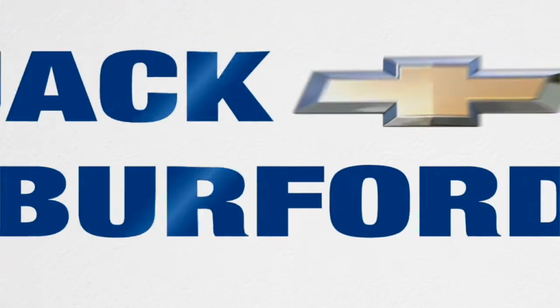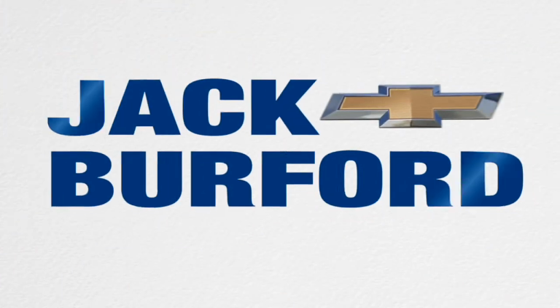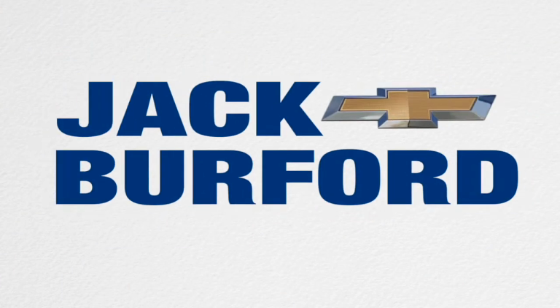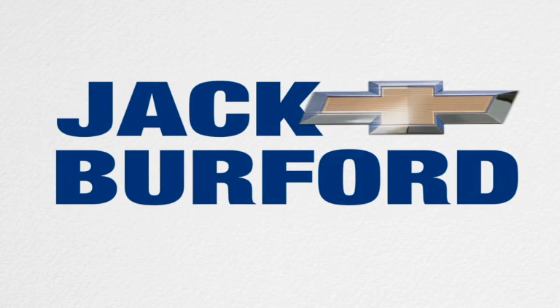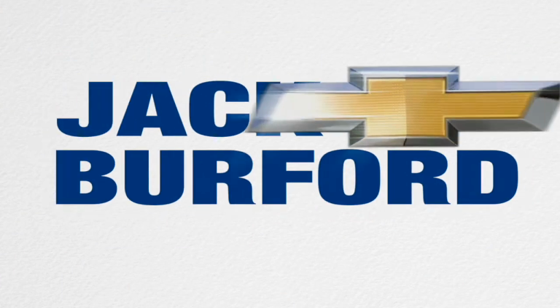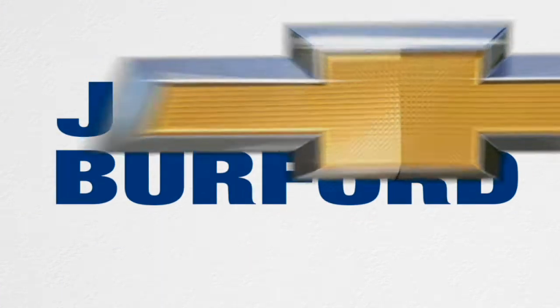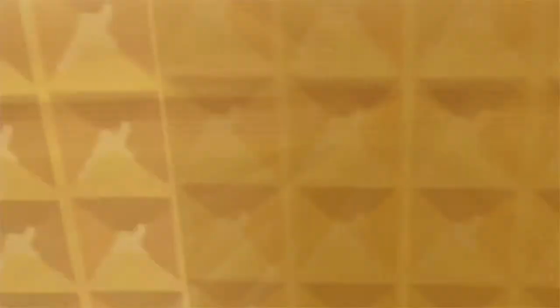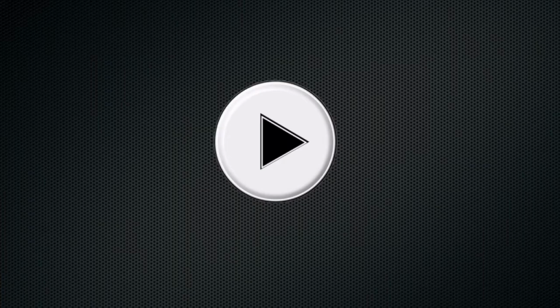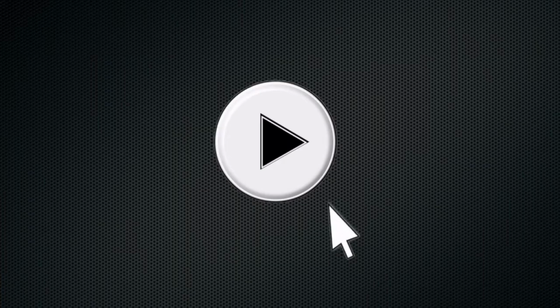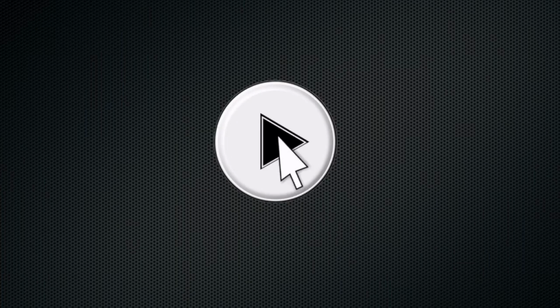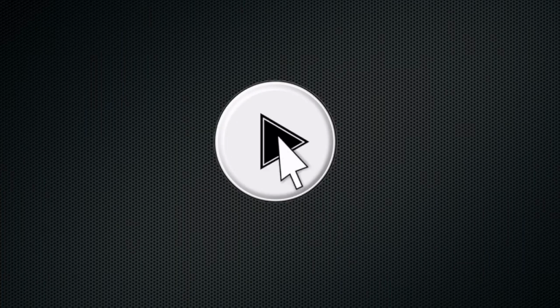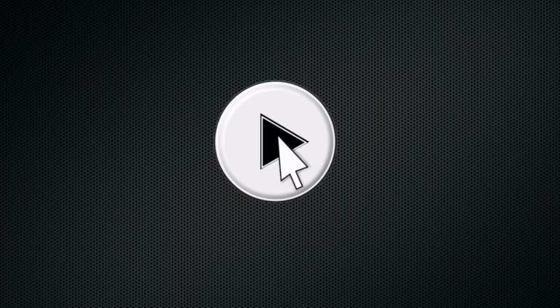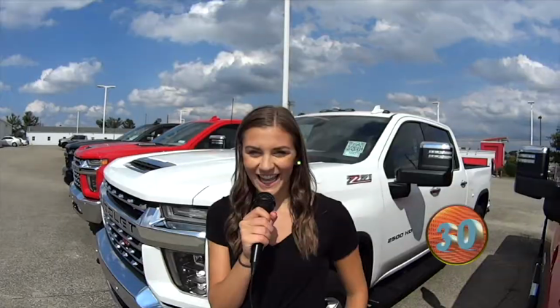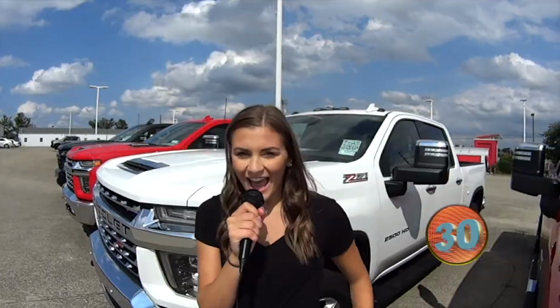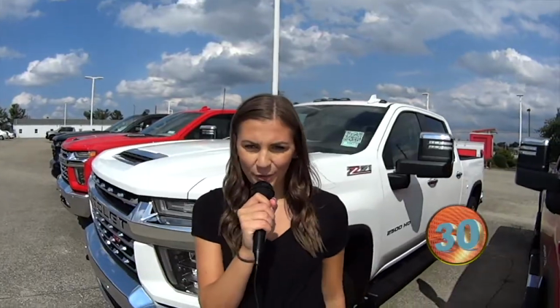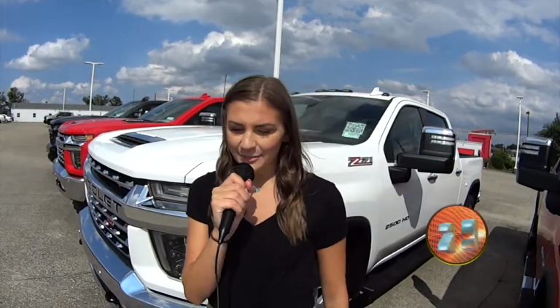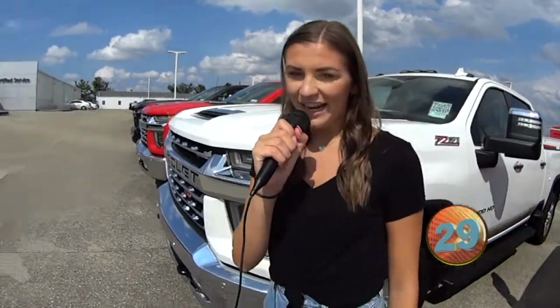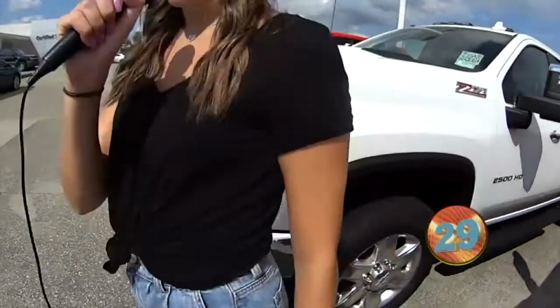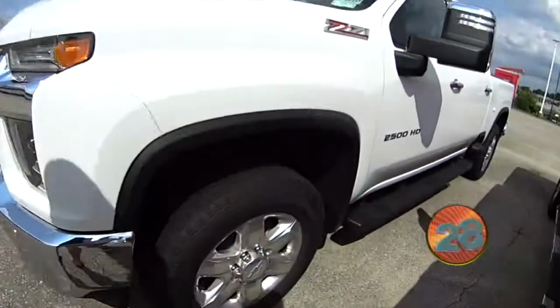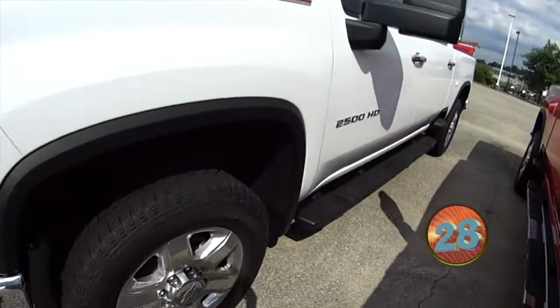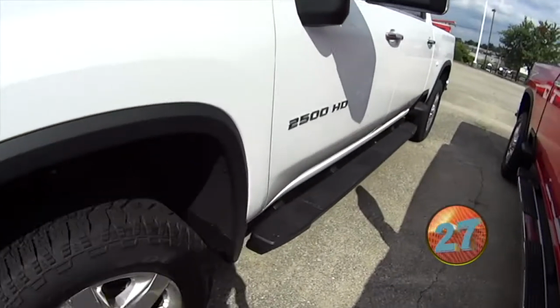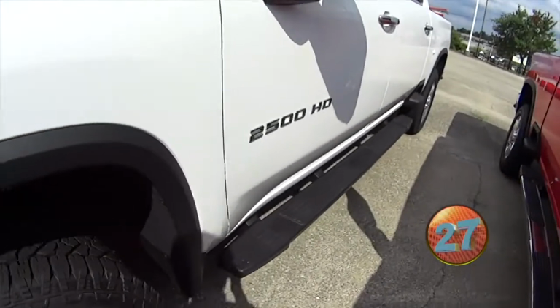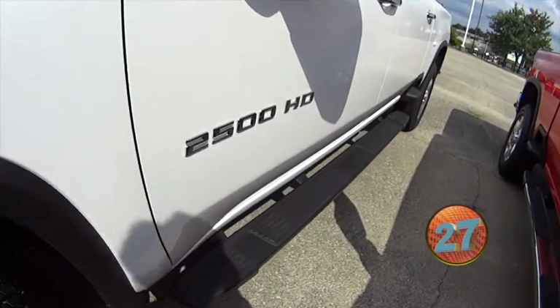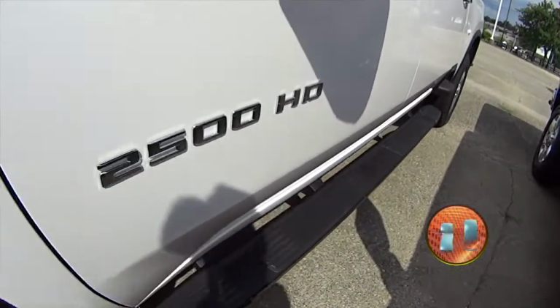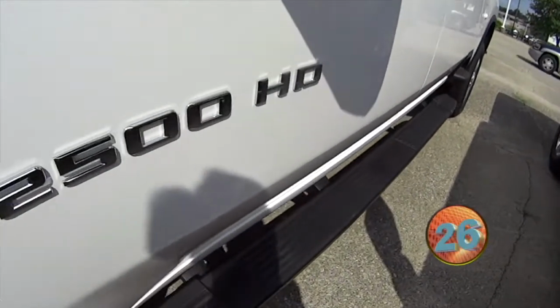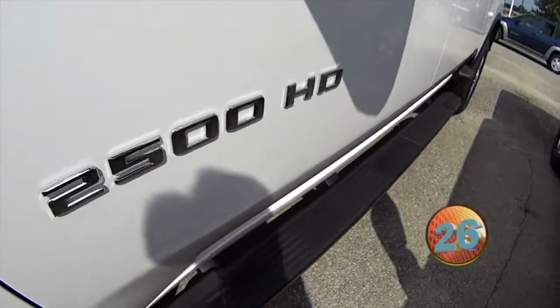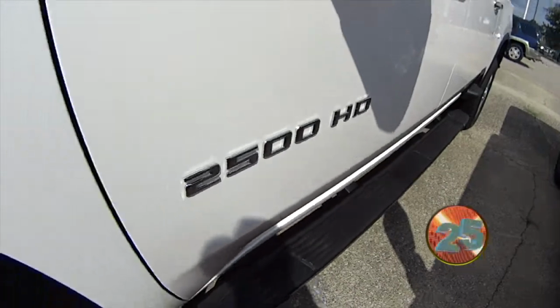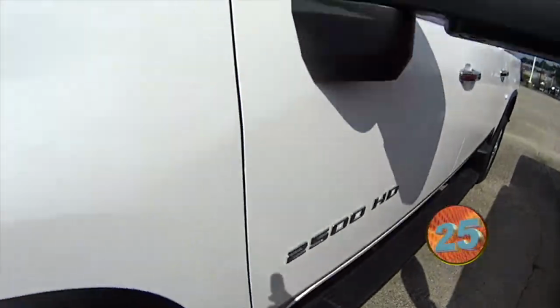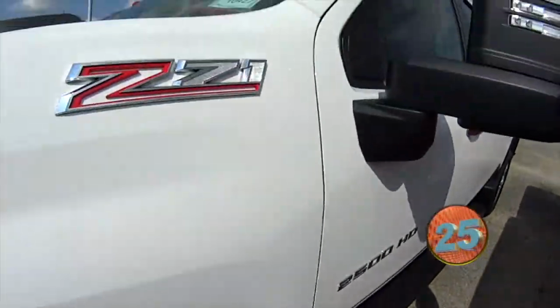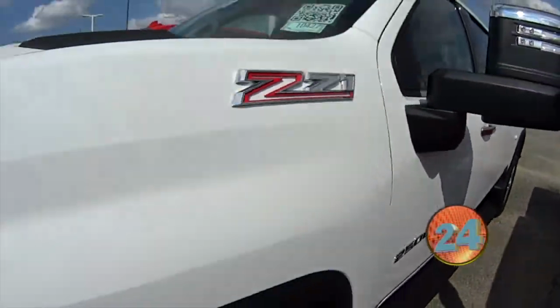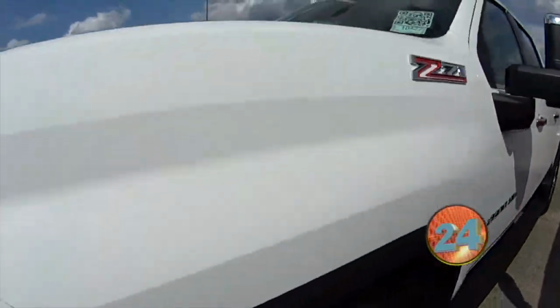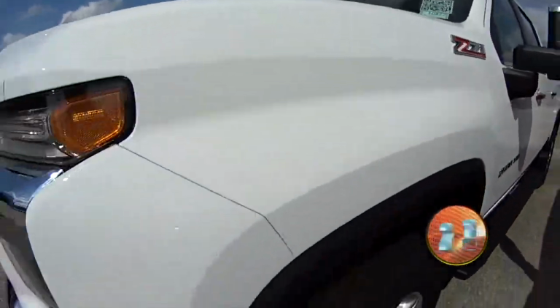Welcome to the Jack Burford Chevy 30-second walk-around. Hey everyone, it's Mallory, and today we're going to do a 30-second walk-around of the 2500 HD Z71 White Silverado.